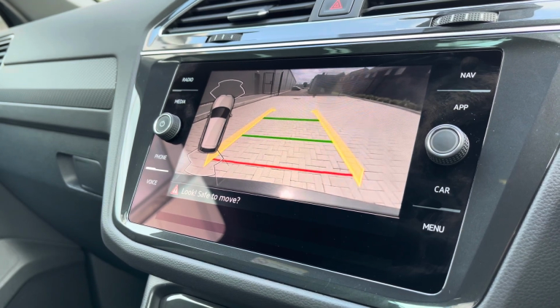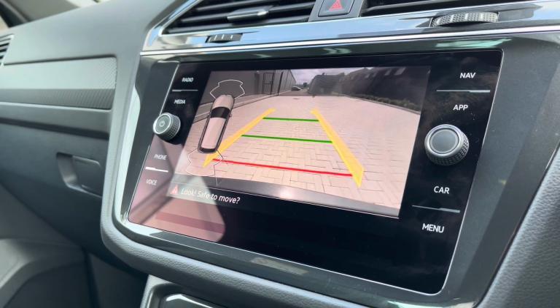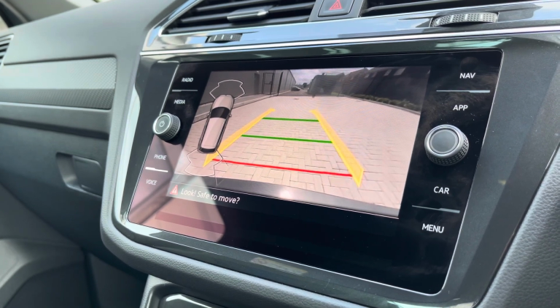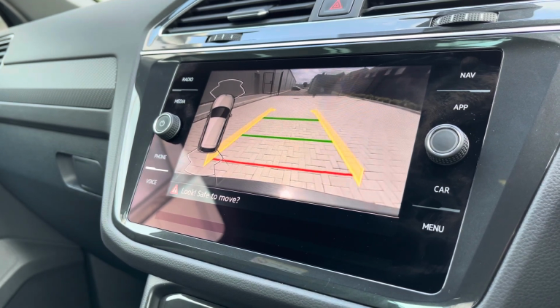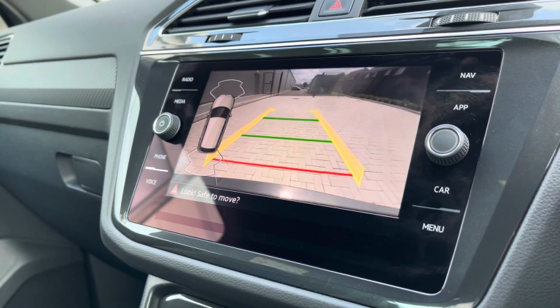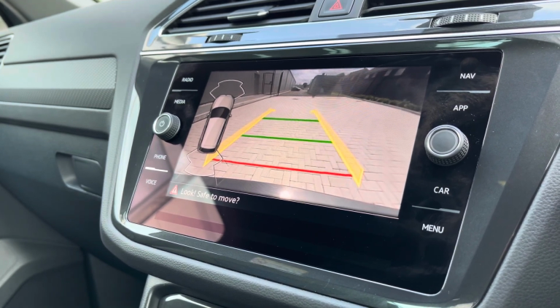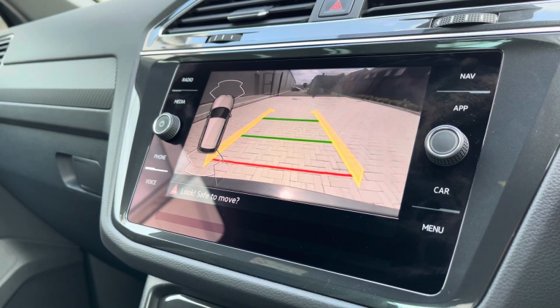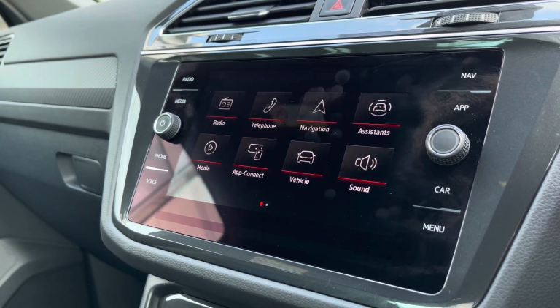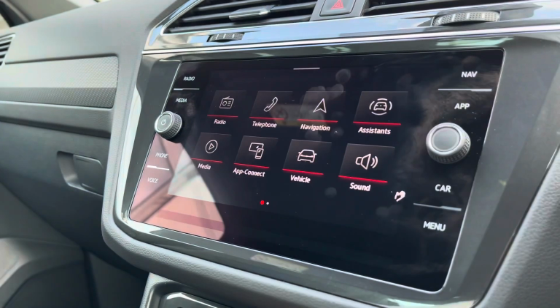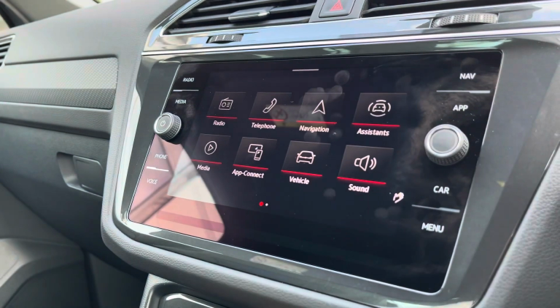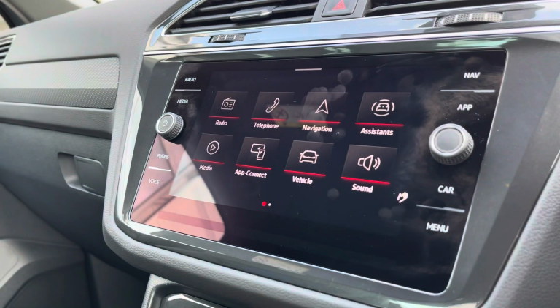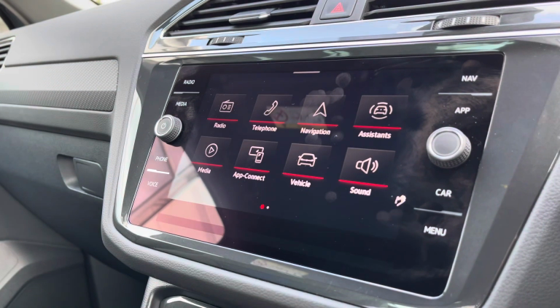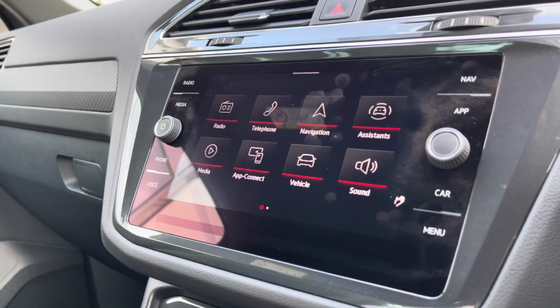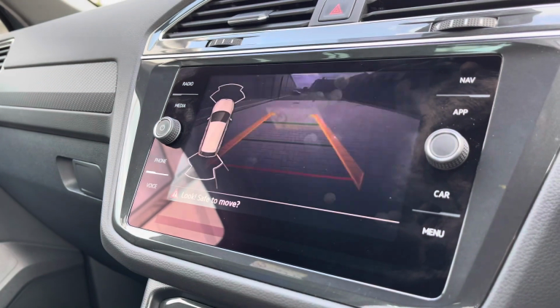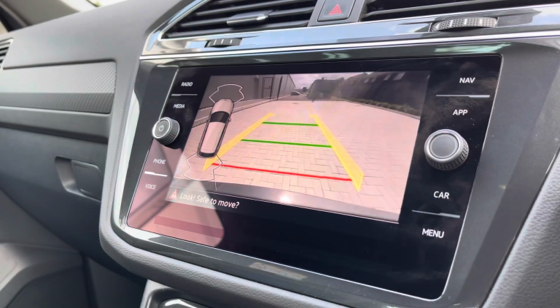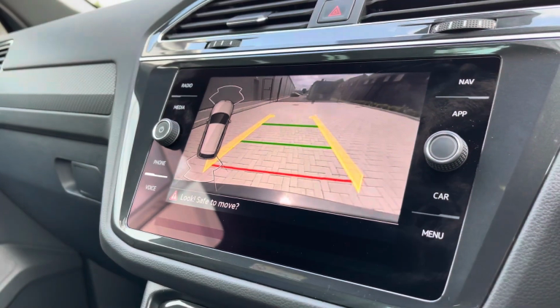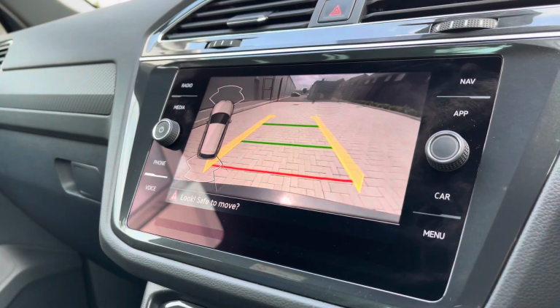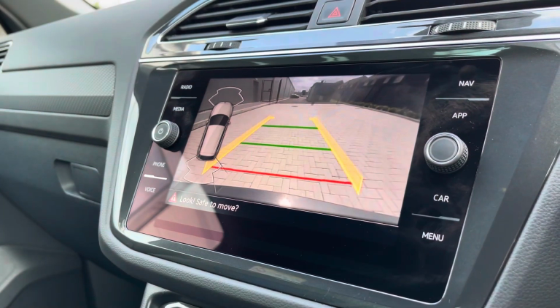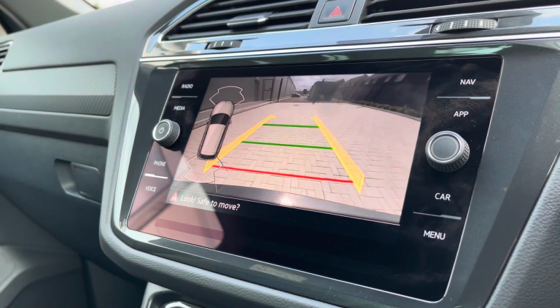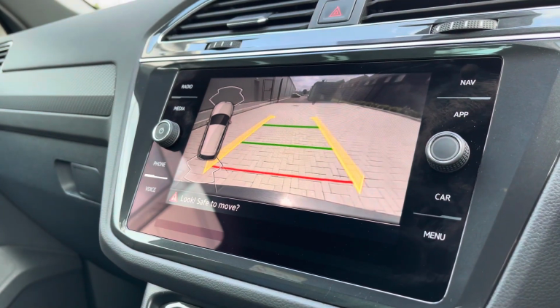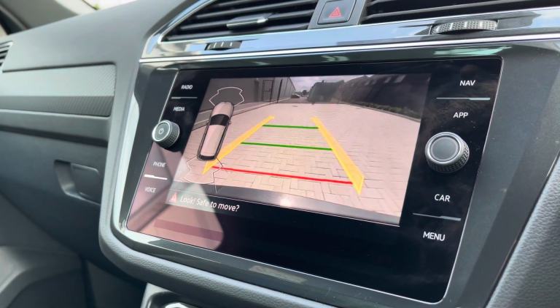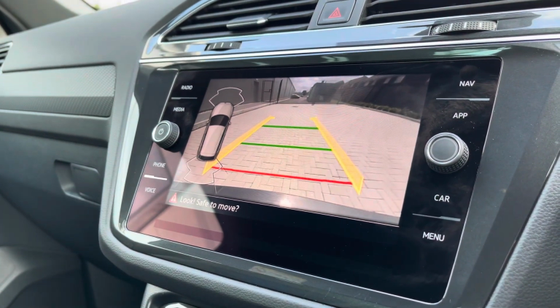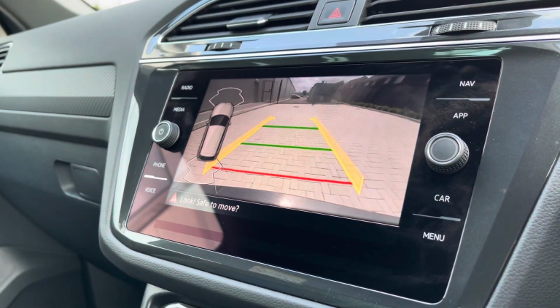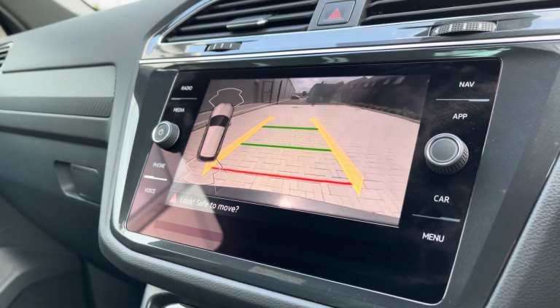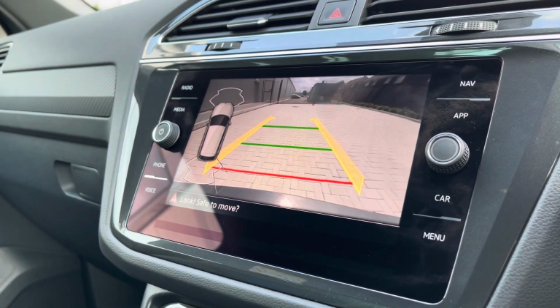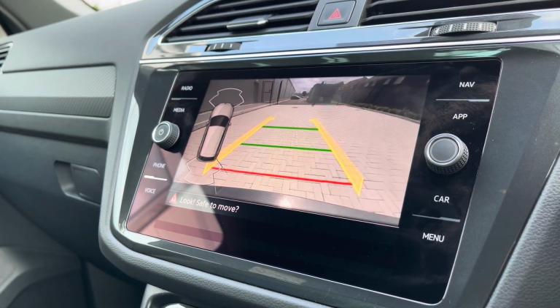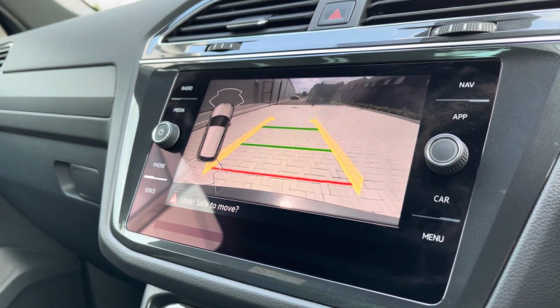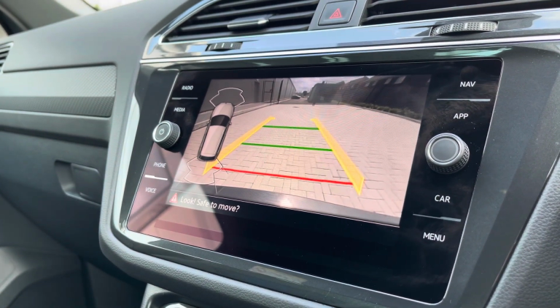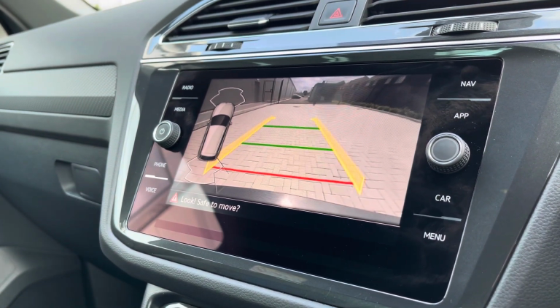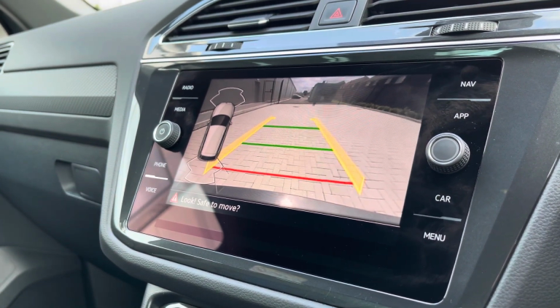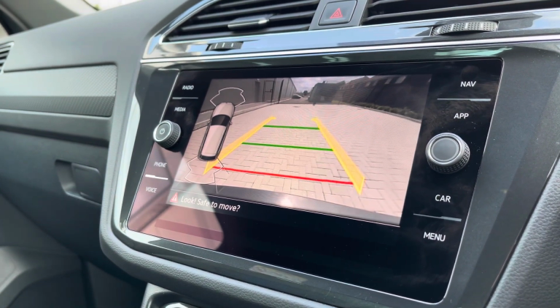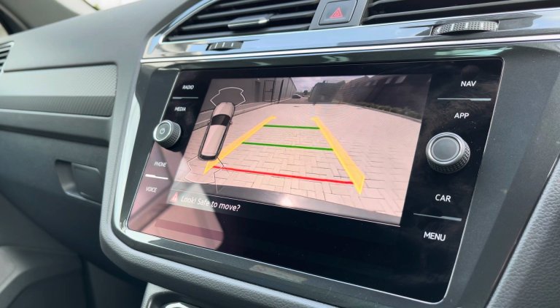This is great for places like shopping centres where spaces can be a little too tight. When you do pop the car in reverse, you'll notice the sensors automatically display.